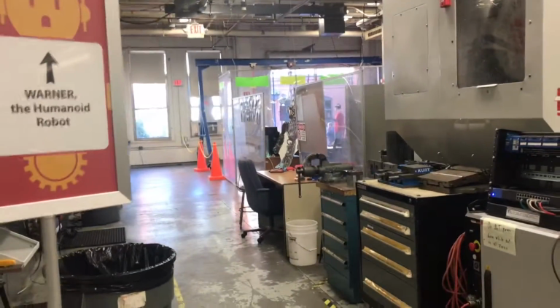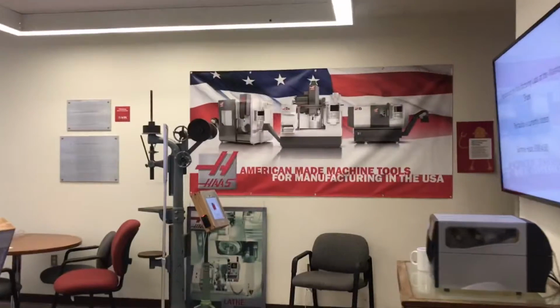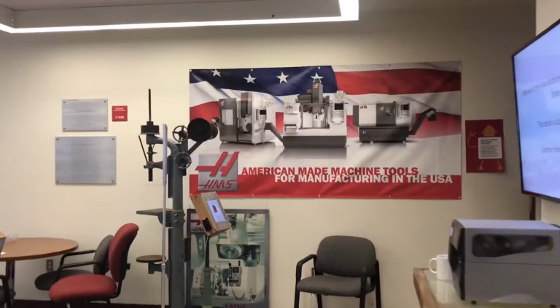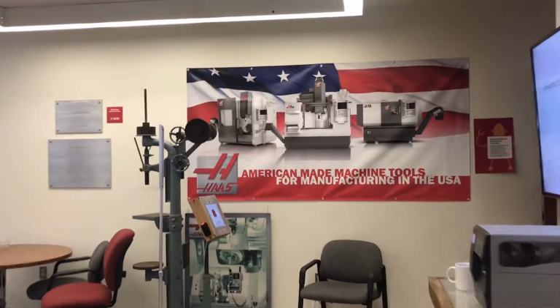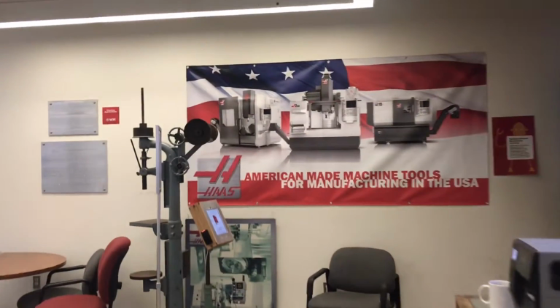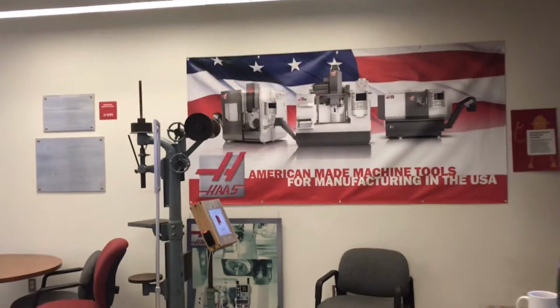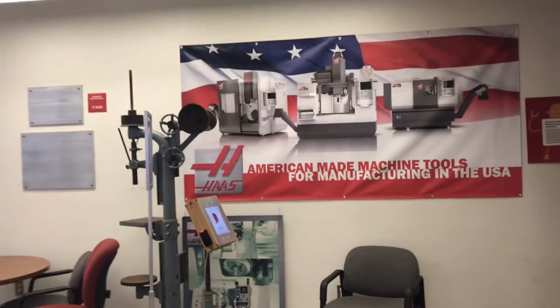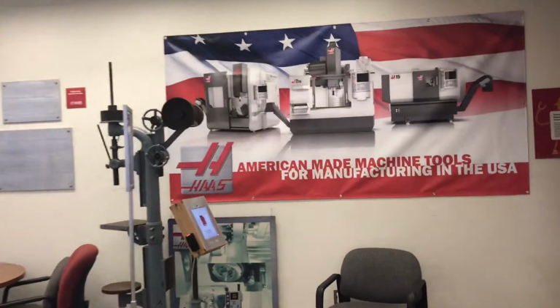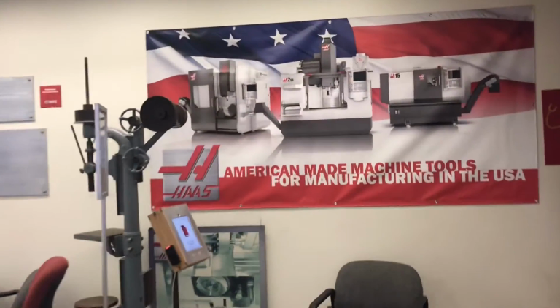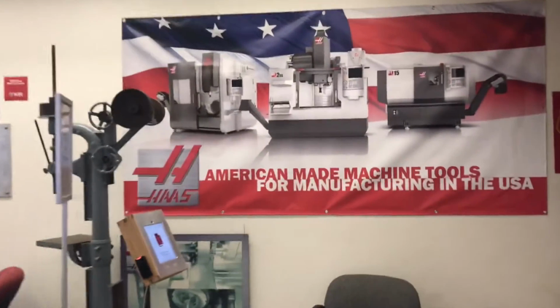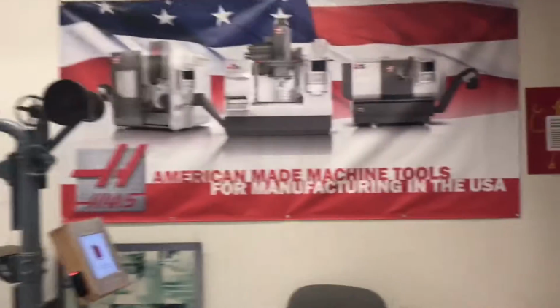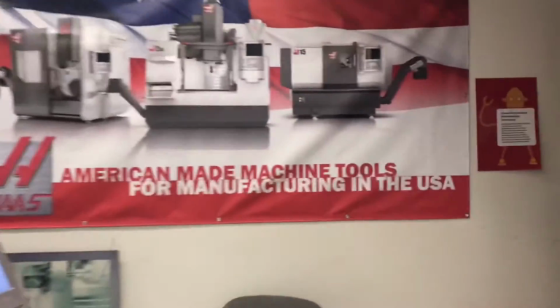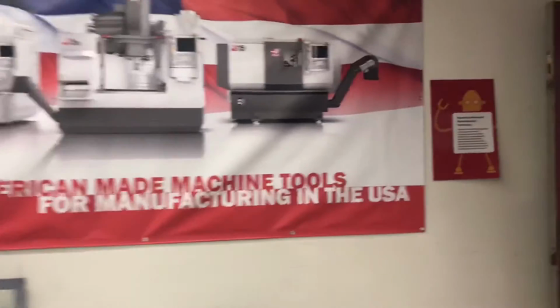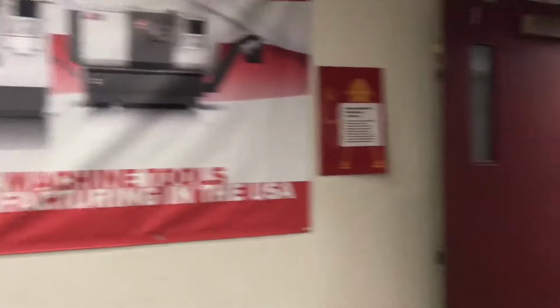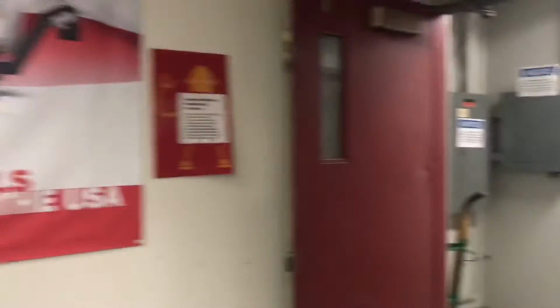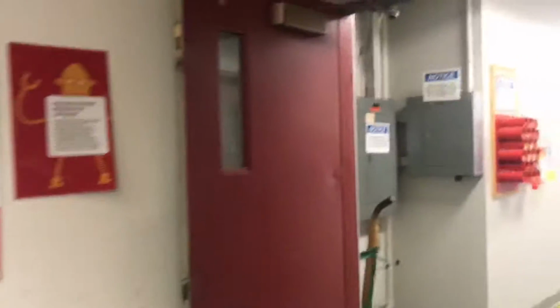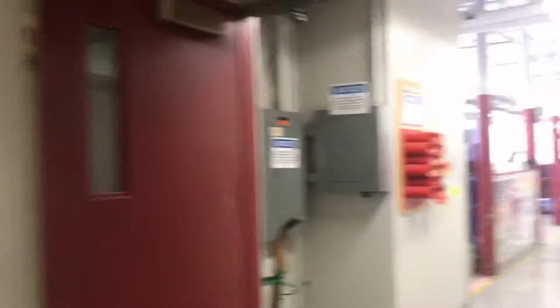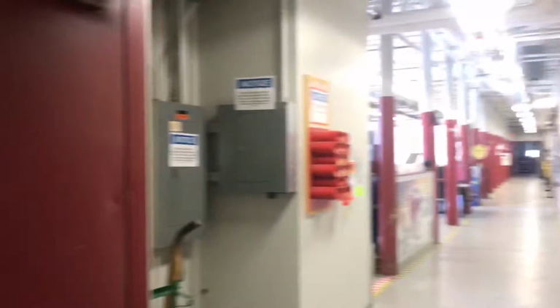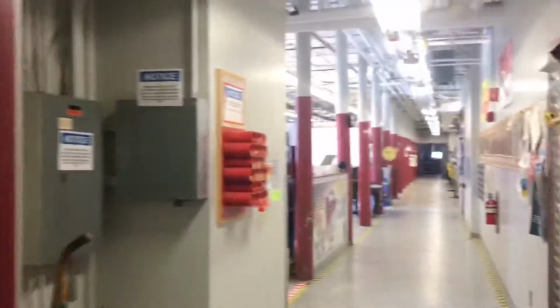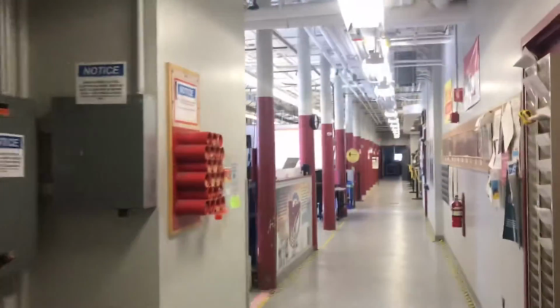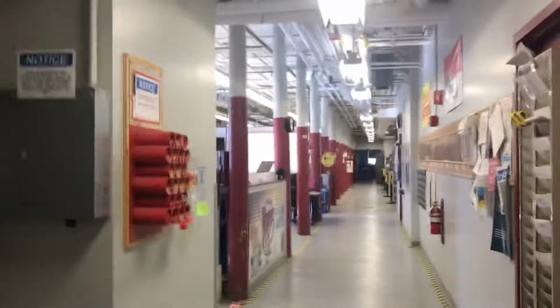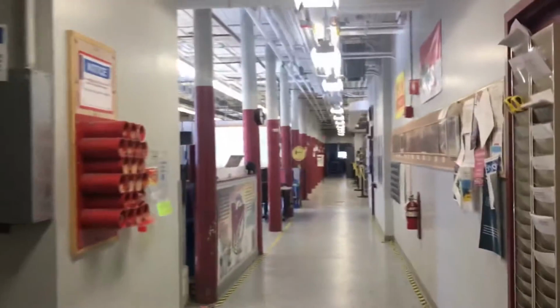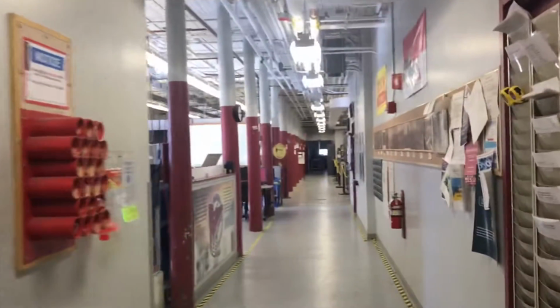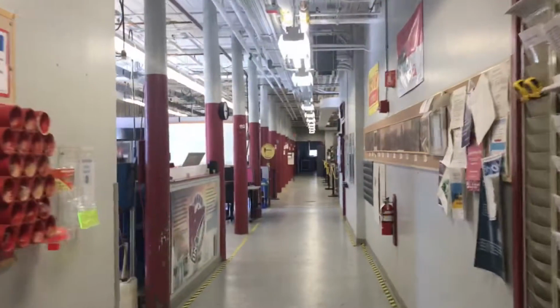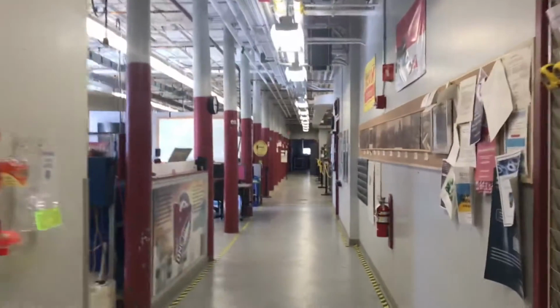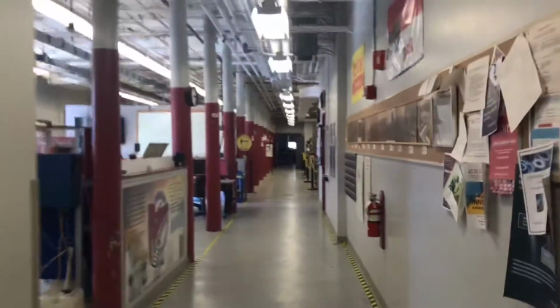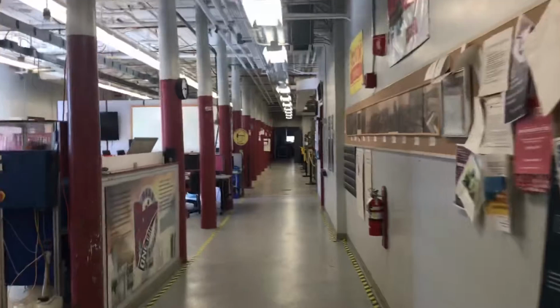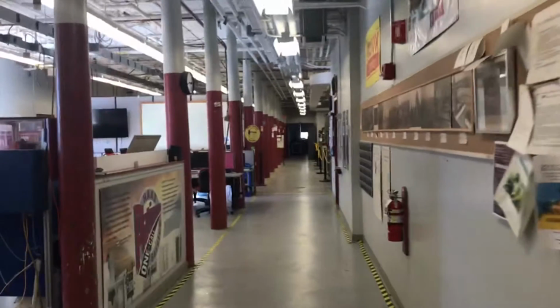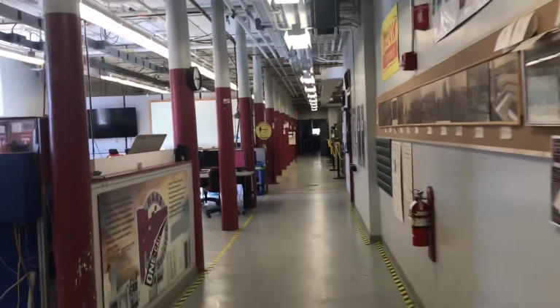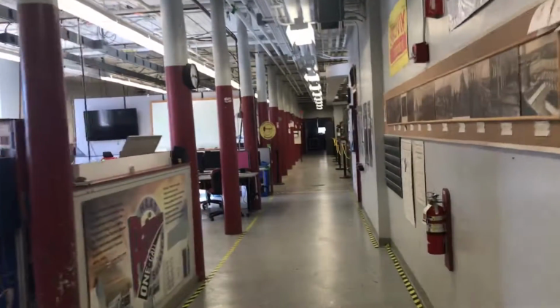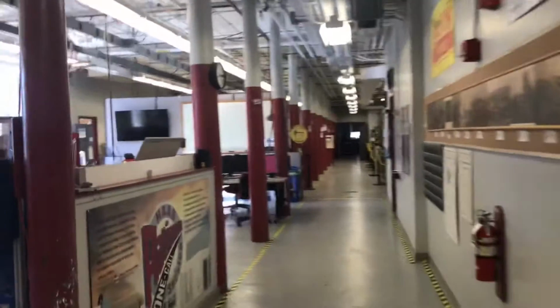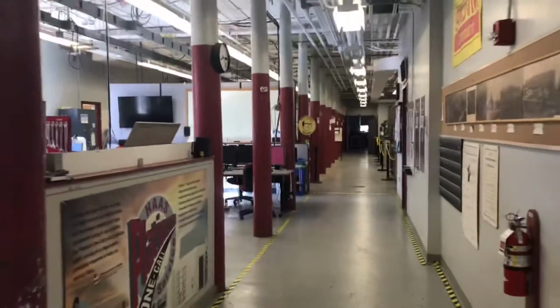Once you've had your fill of robots, you might want to come in to the advanced manufacturing laboratories, where you get a chance to use our computer-controlled machine tools and make a keychain for yourself.